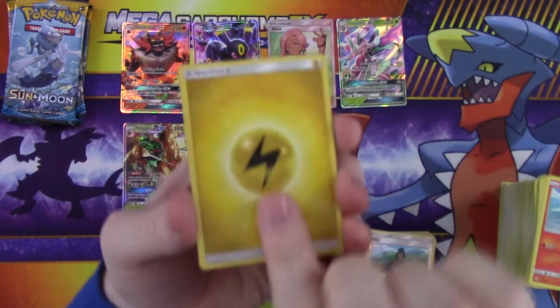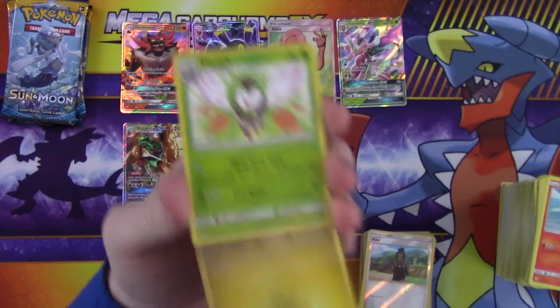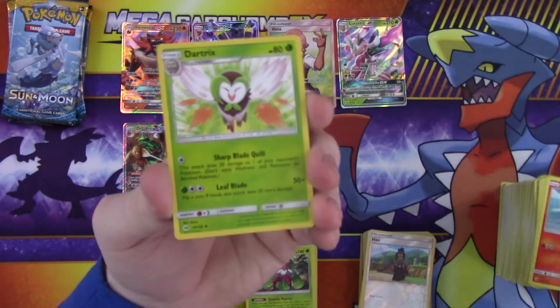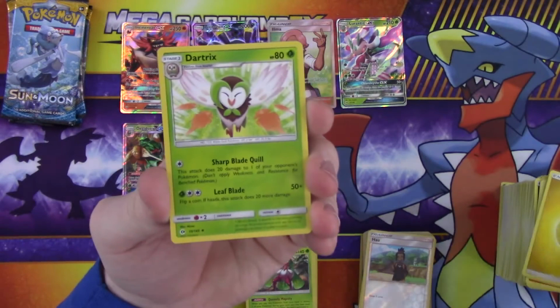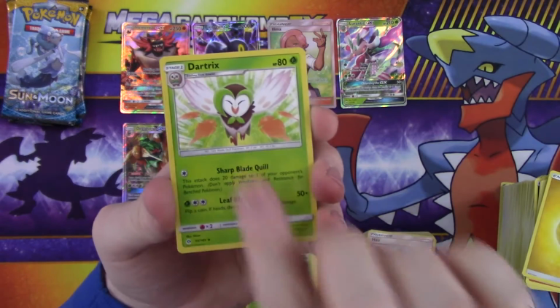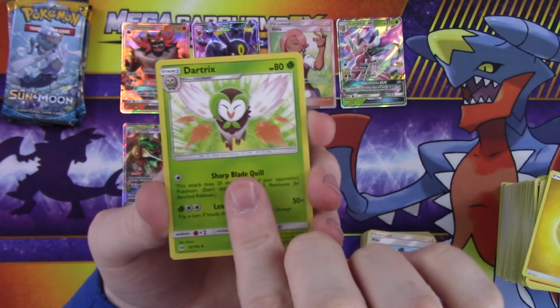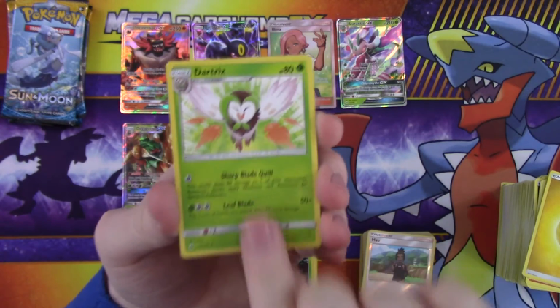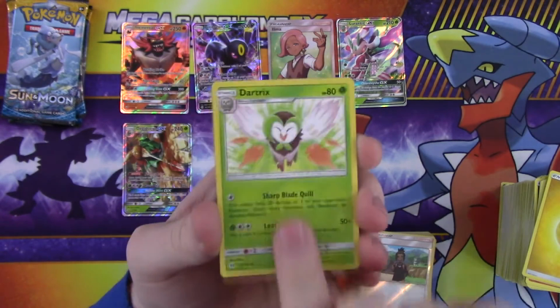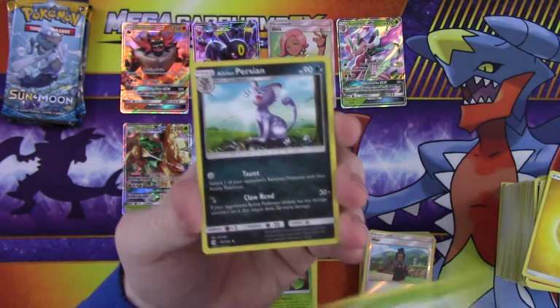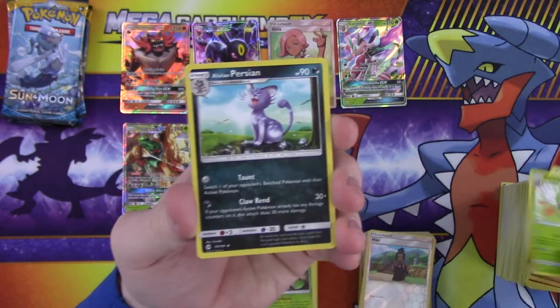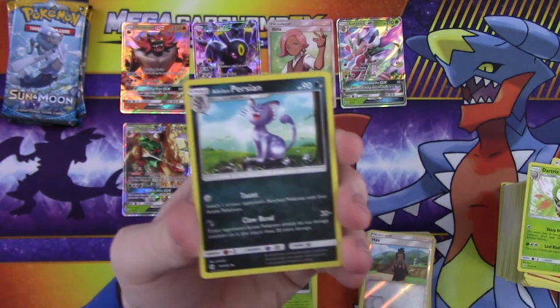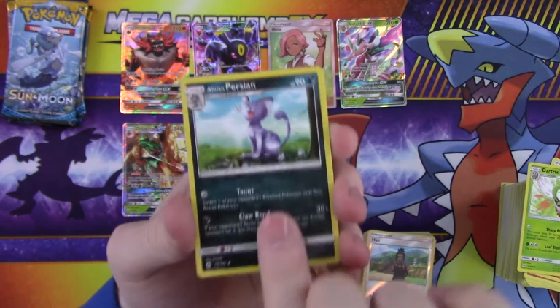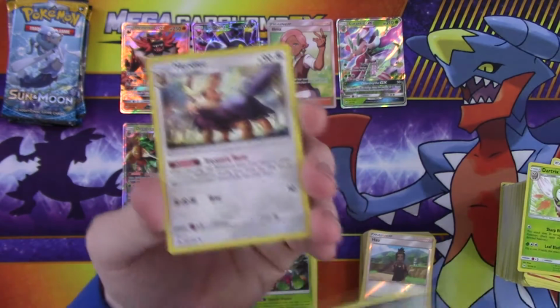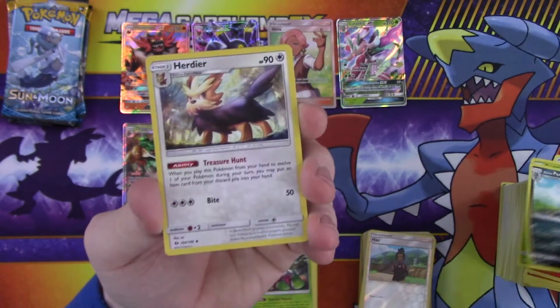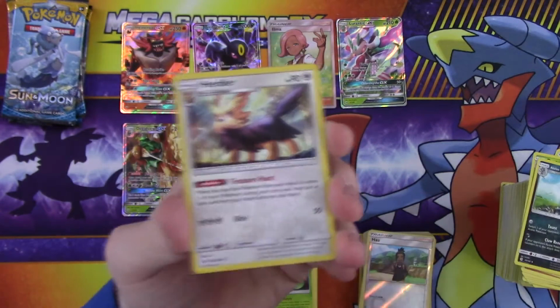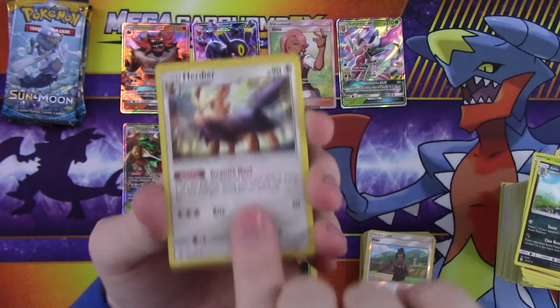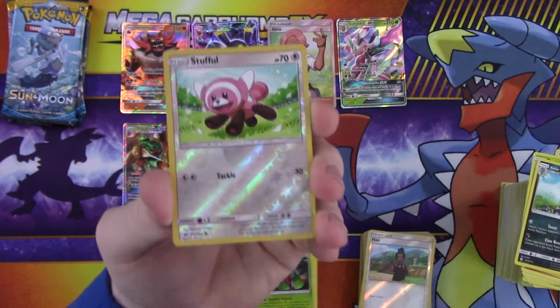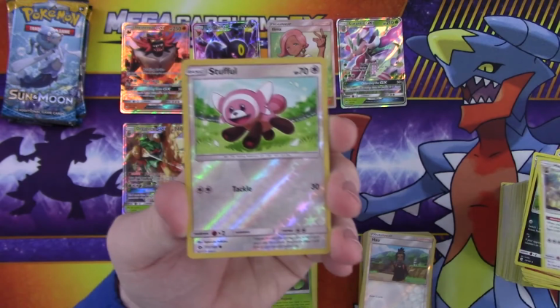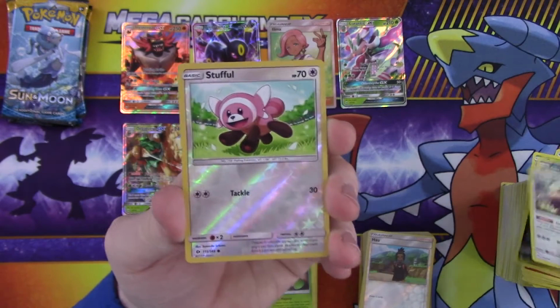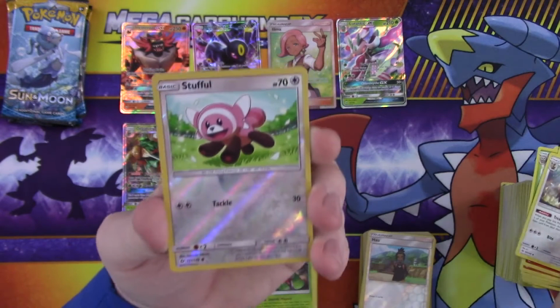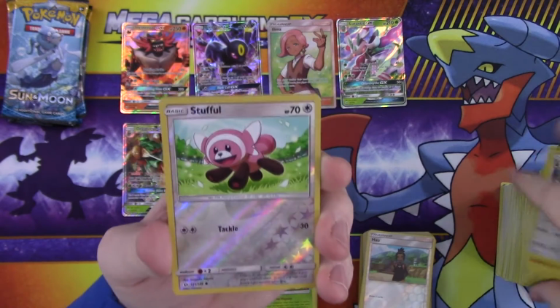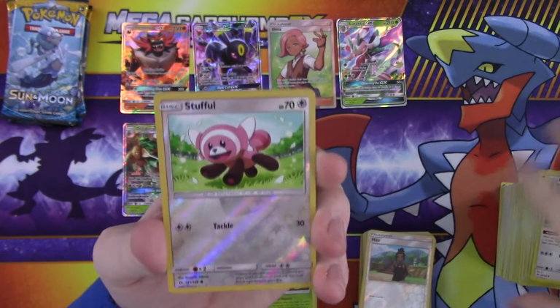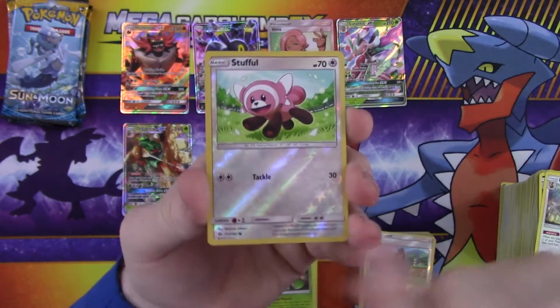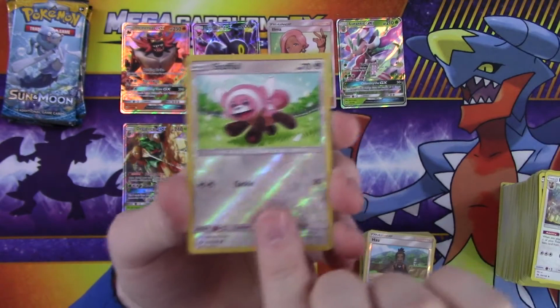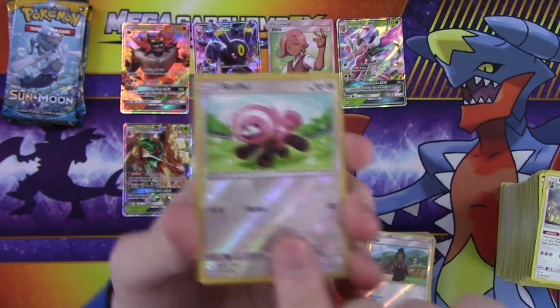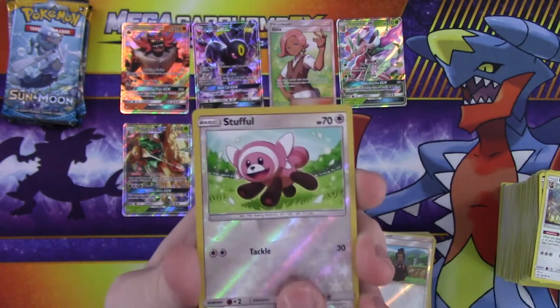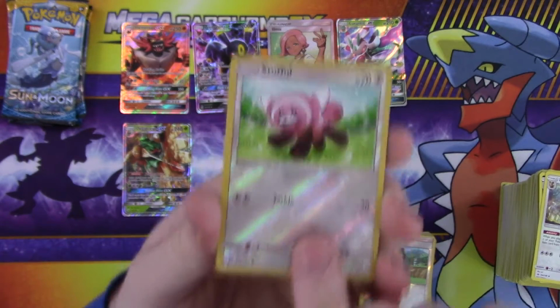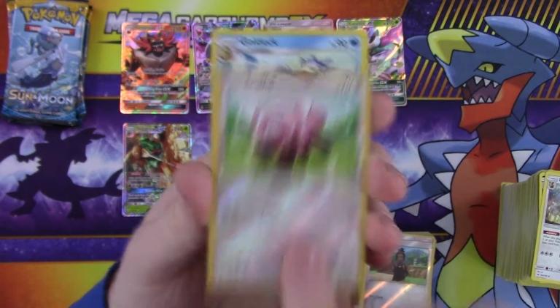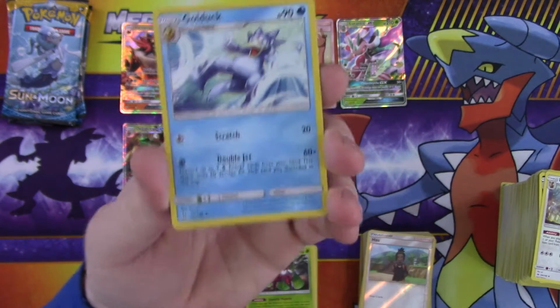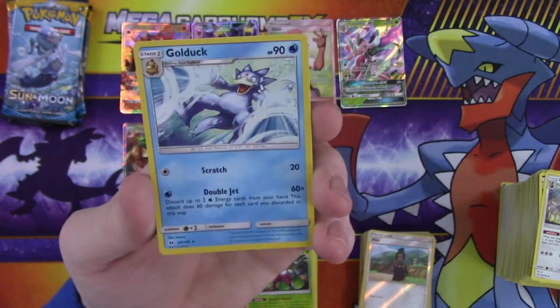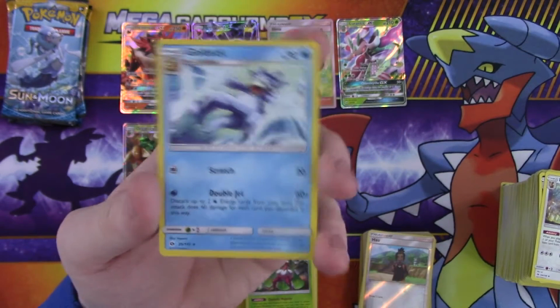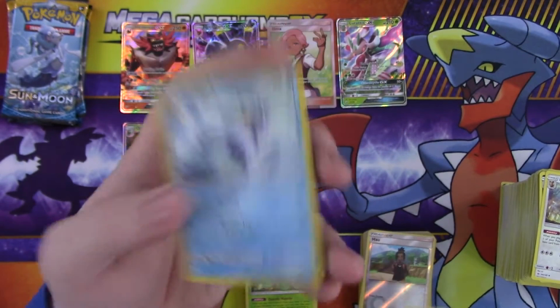So: energy, Dartrix, Alolan Persian, Furfrou, reverse Stufful — that's cute — and a rare Golduck. Three packs left.